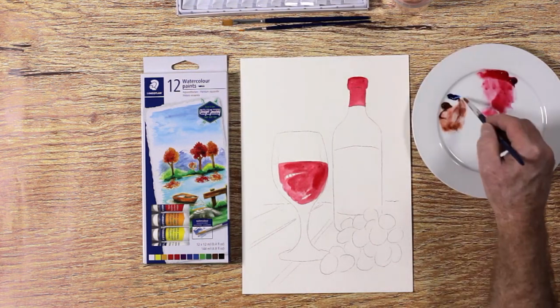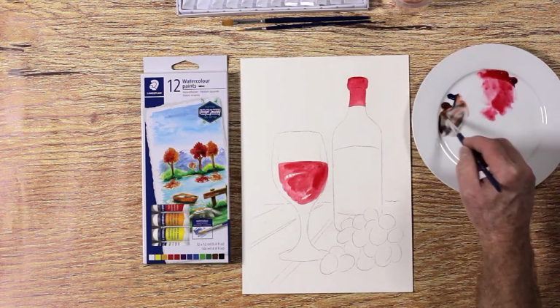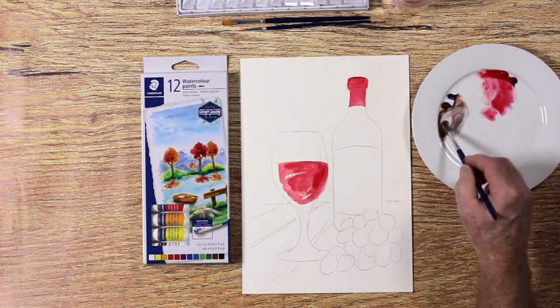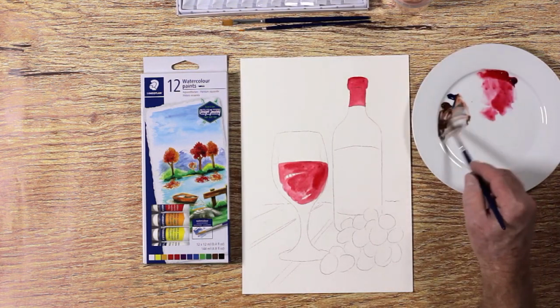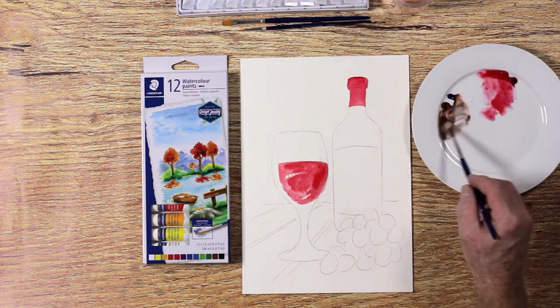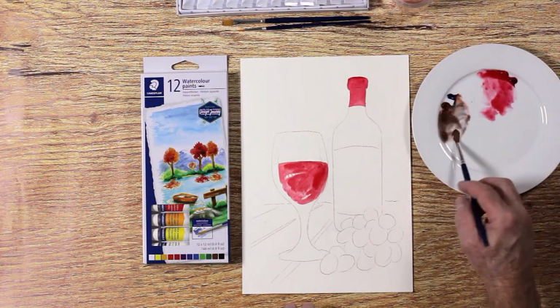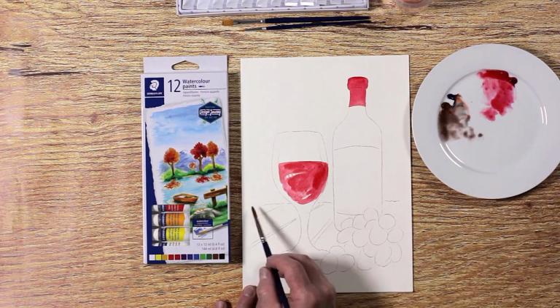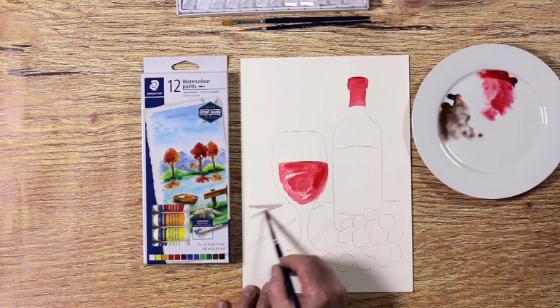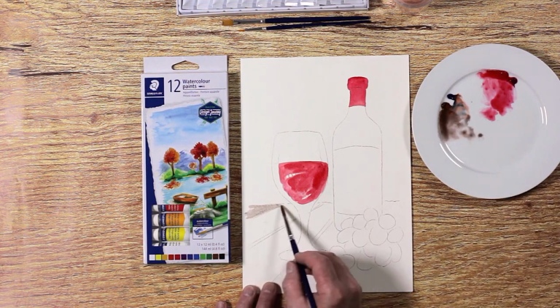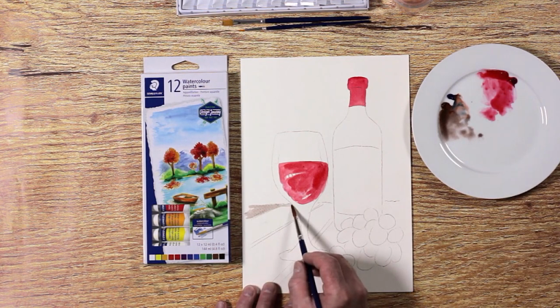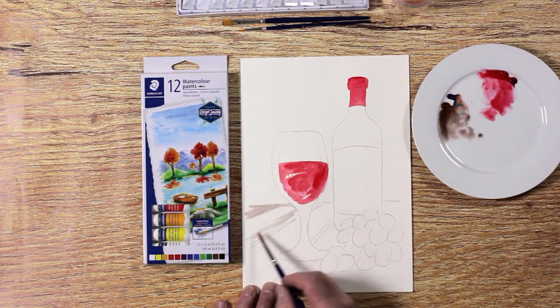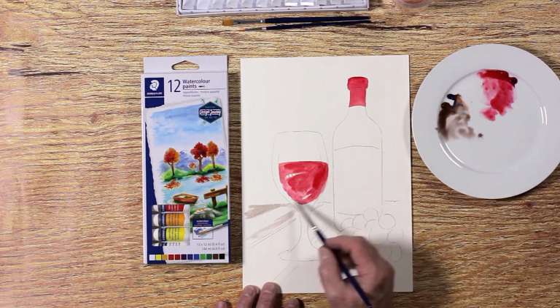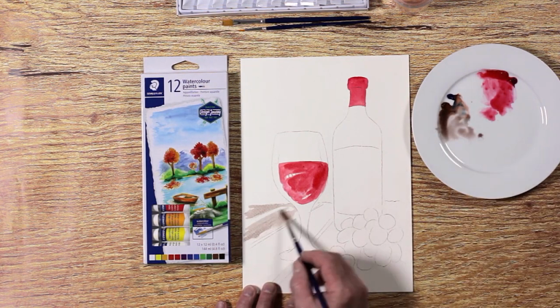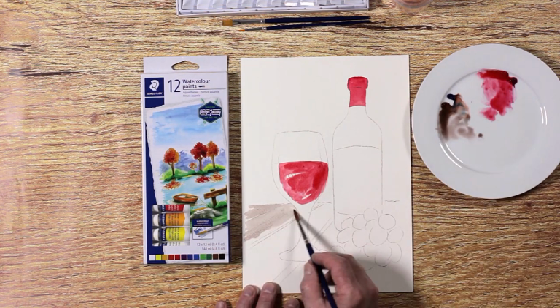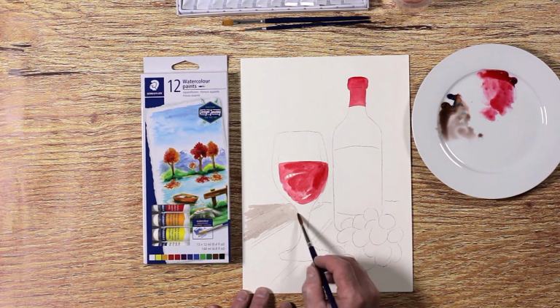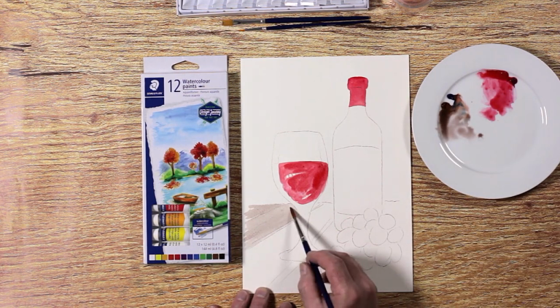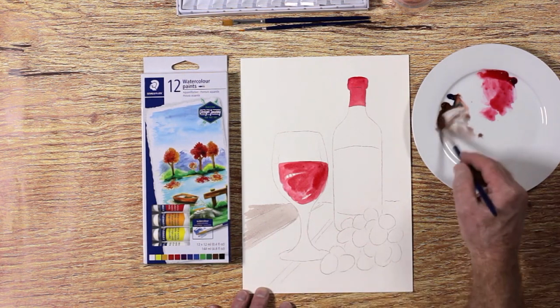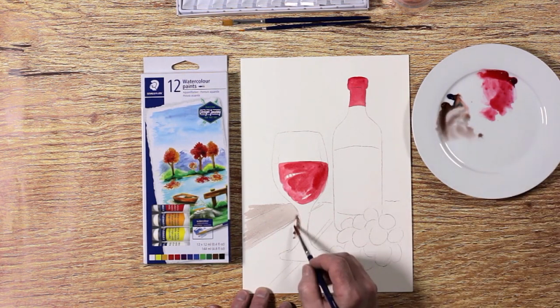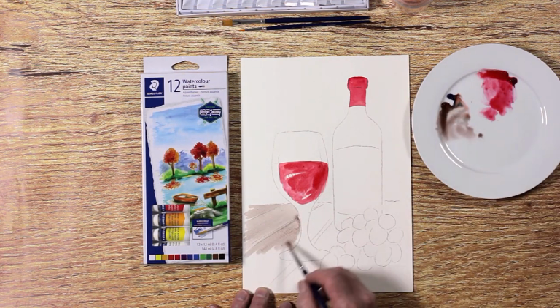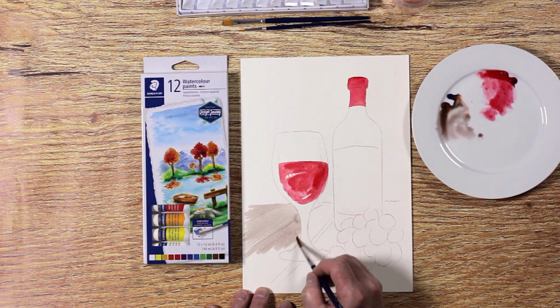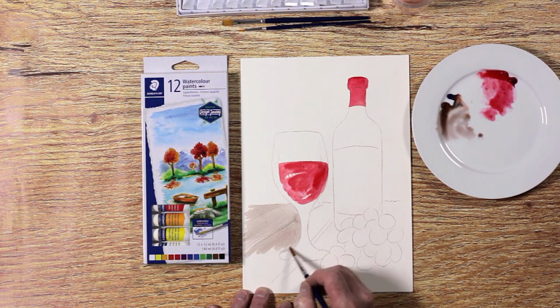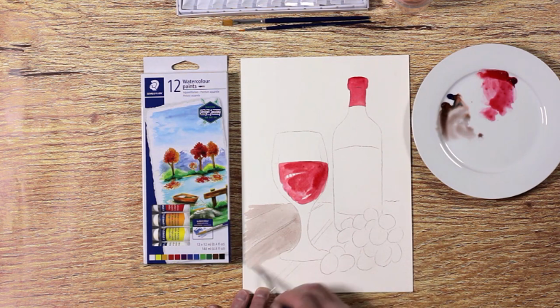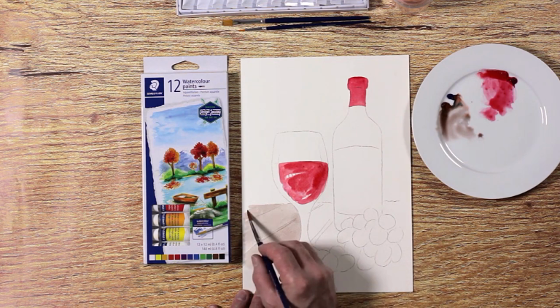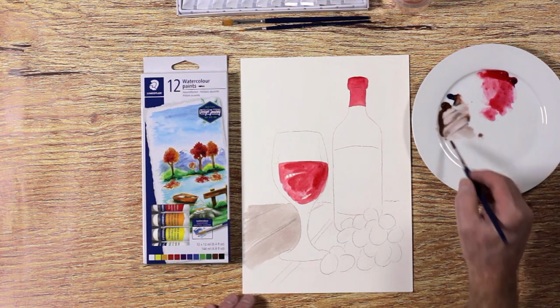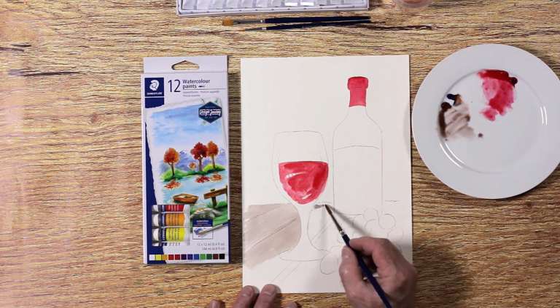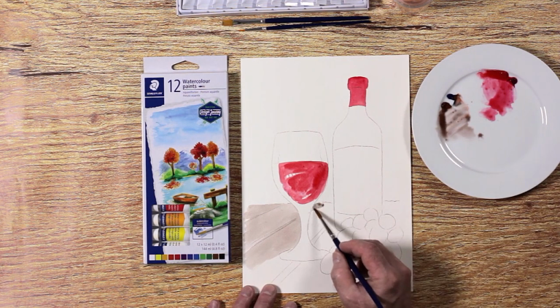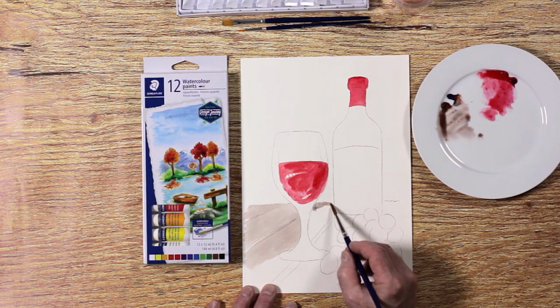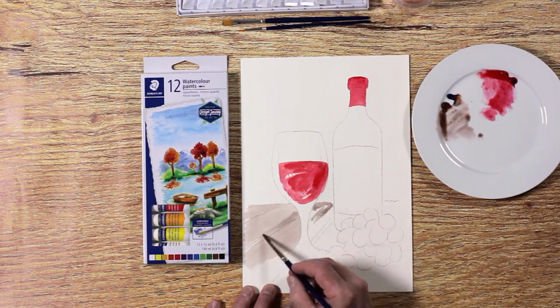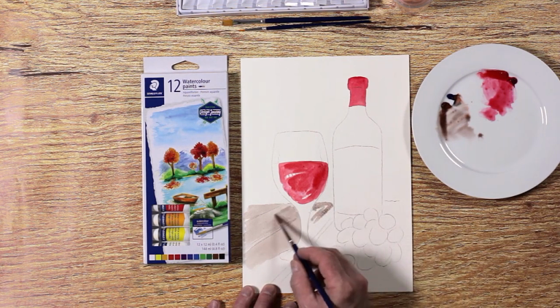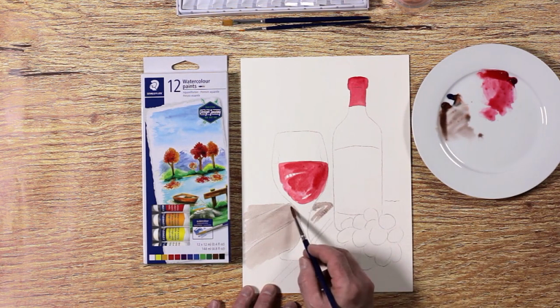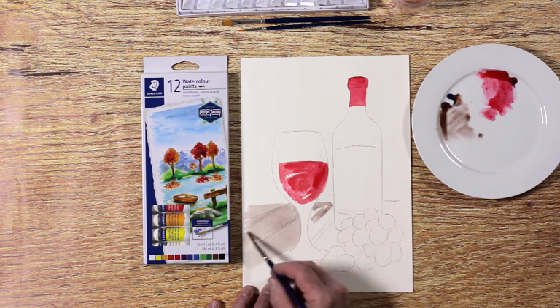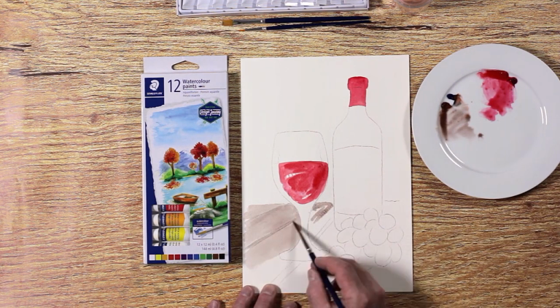Ian mixes a brown-grey colour with brown and blue for the wood. Follow the direction of the wood's grain — it is okay to paint it streaky. Keep layering in dark colours for the wood.